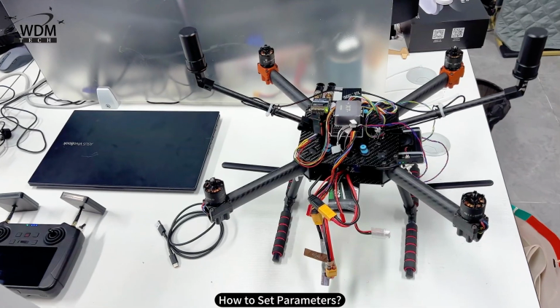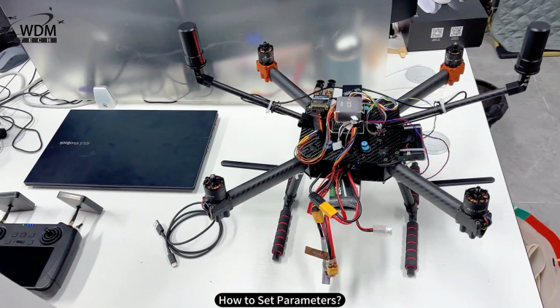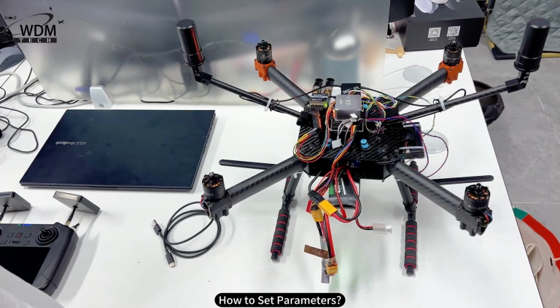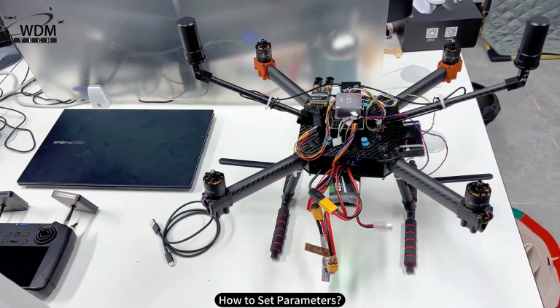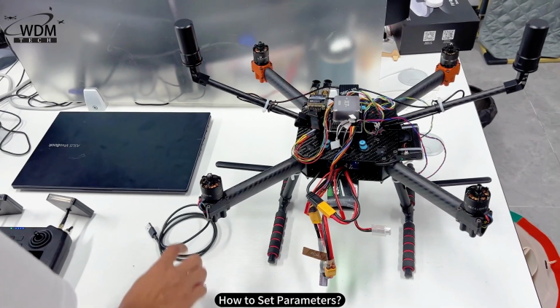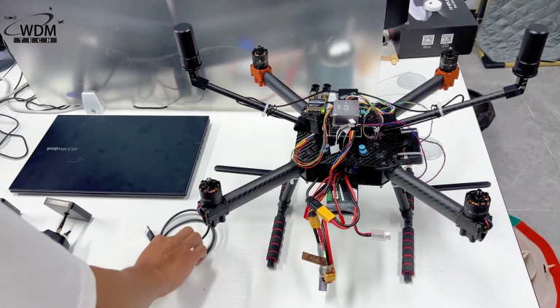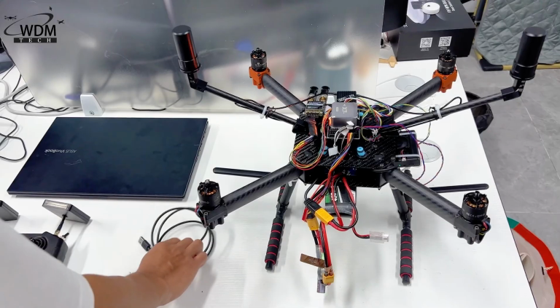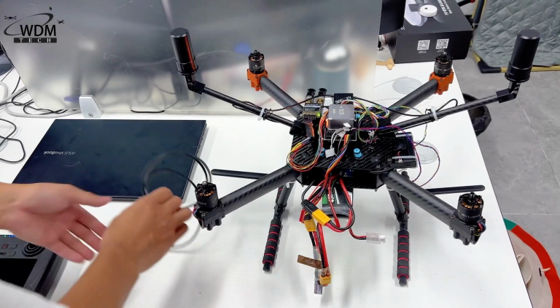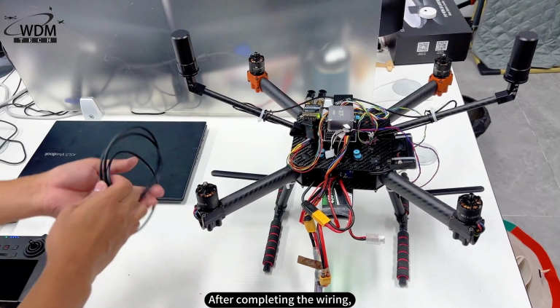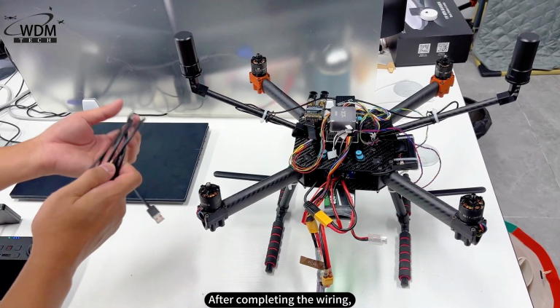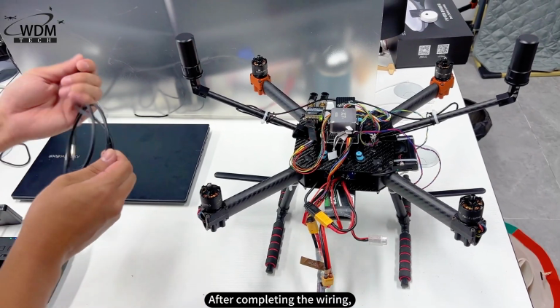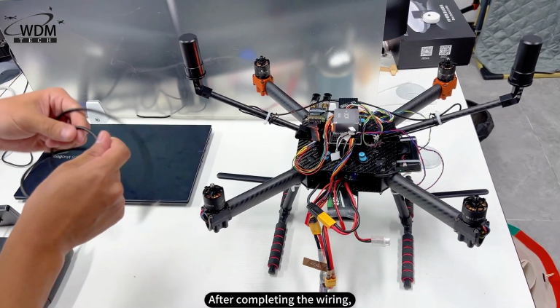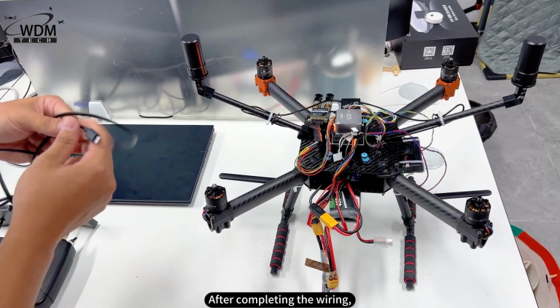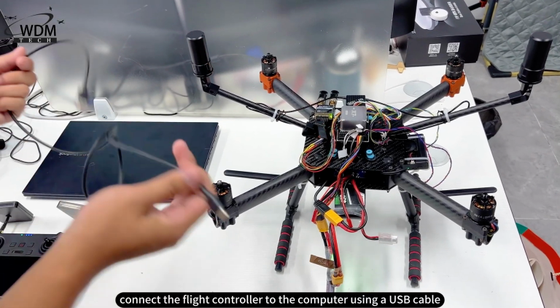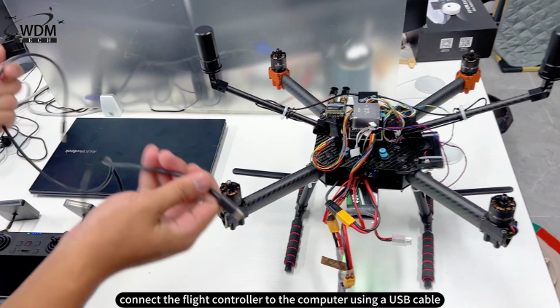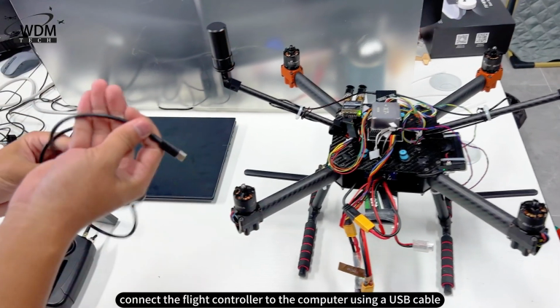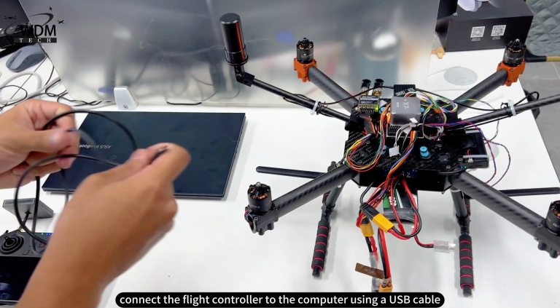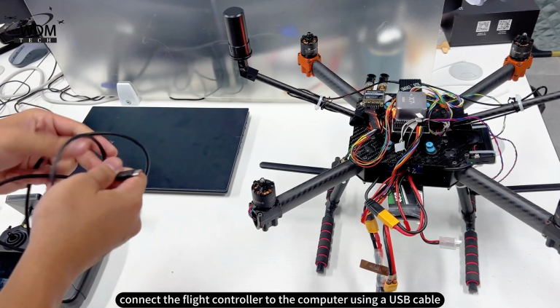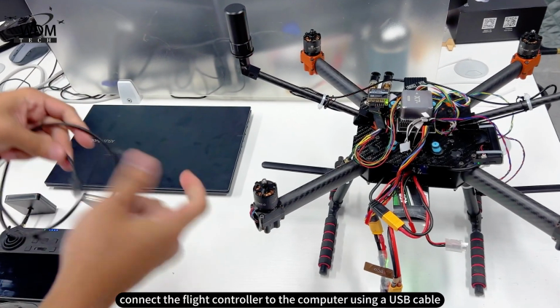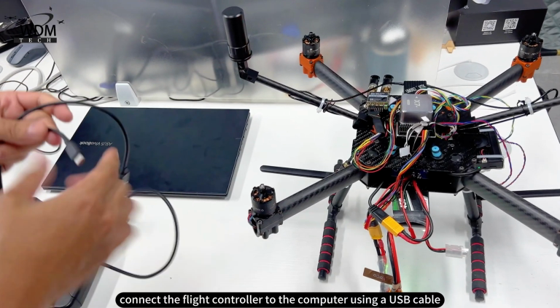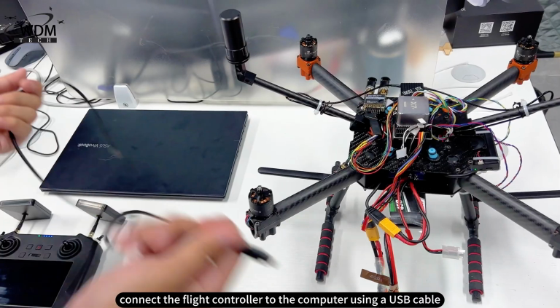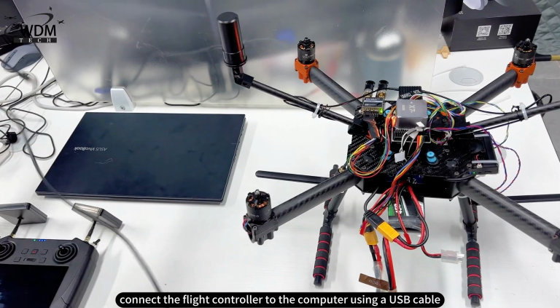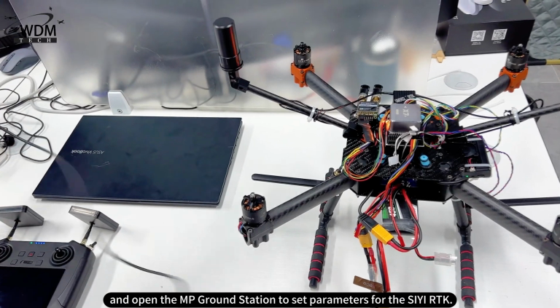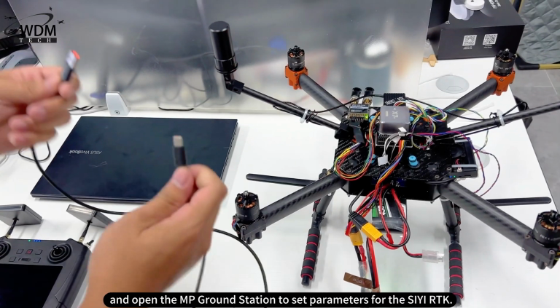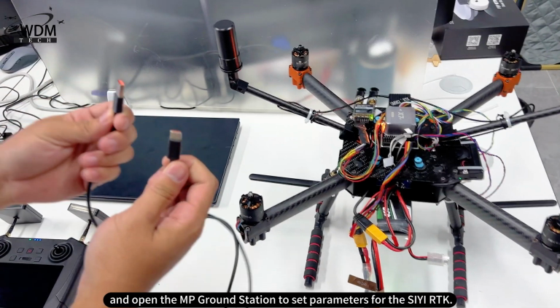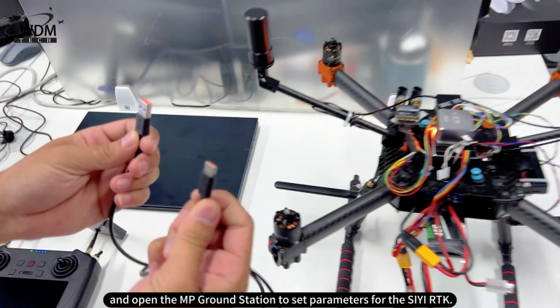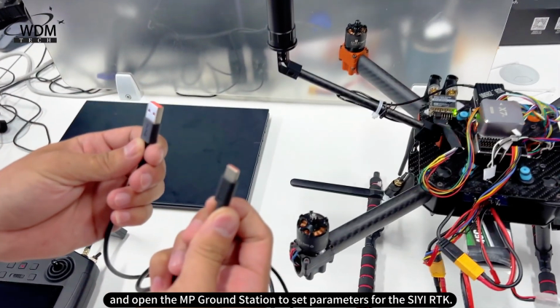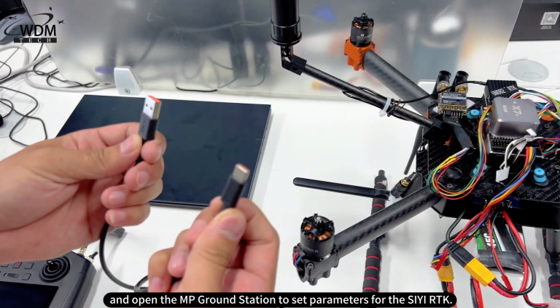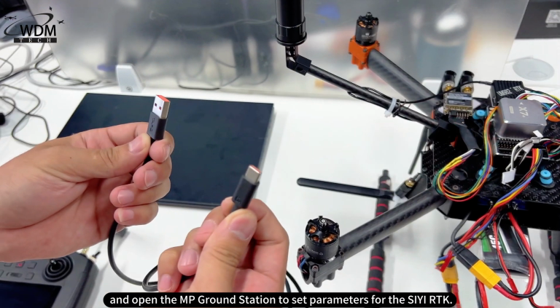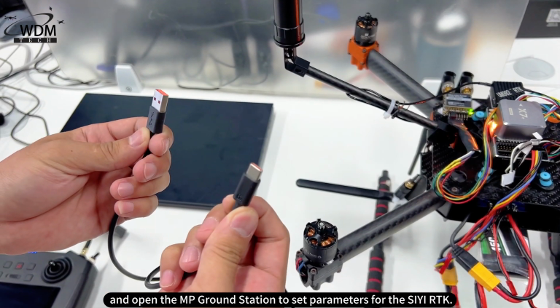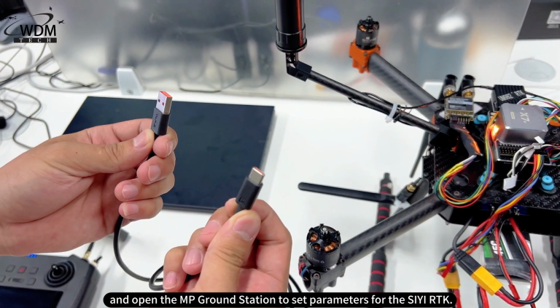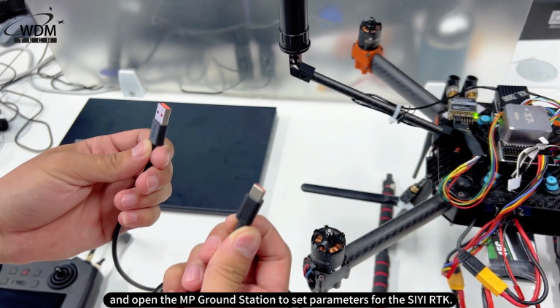How to set parameters. After completing the wiring, connect the flight controller to the computer using a USB cable and open the MP ground station to set parameters for the CRTK.